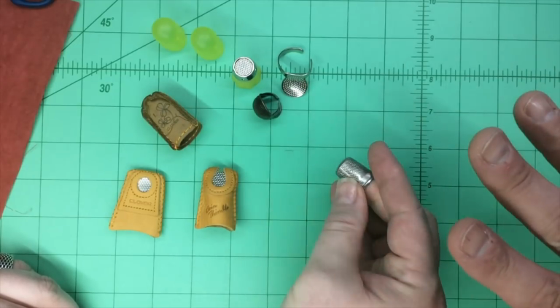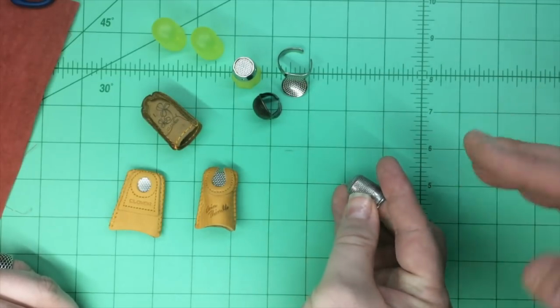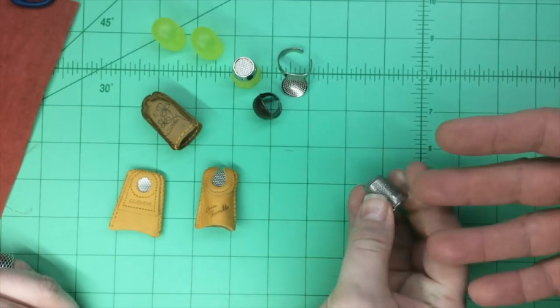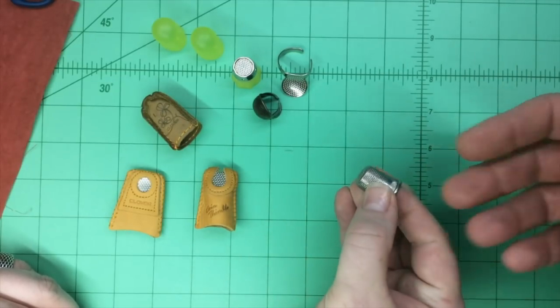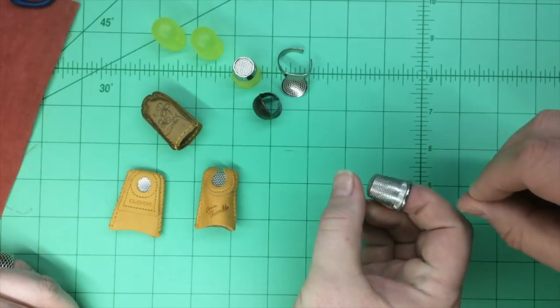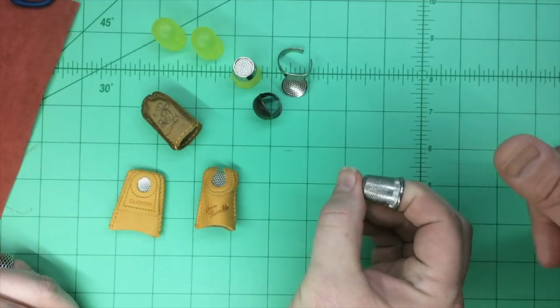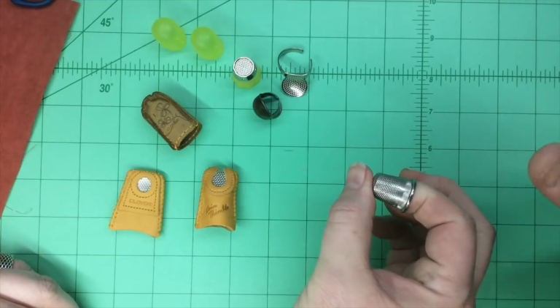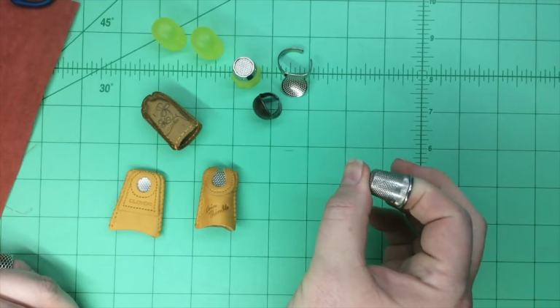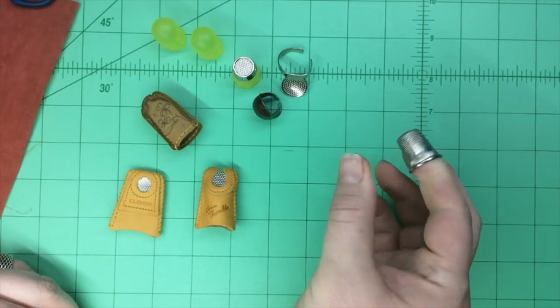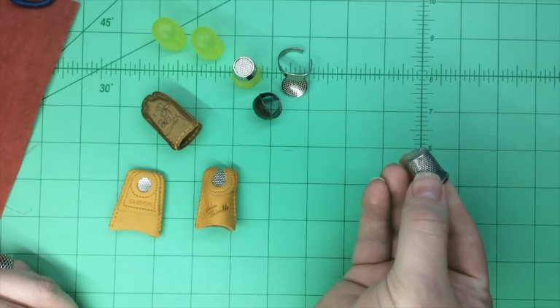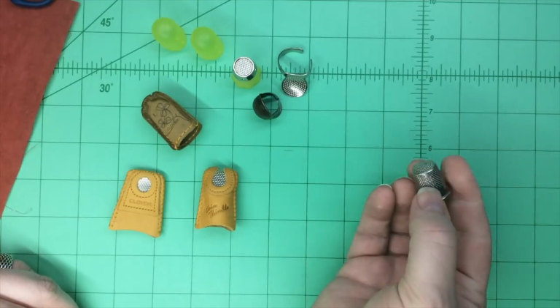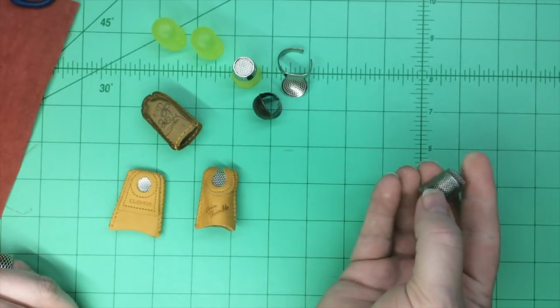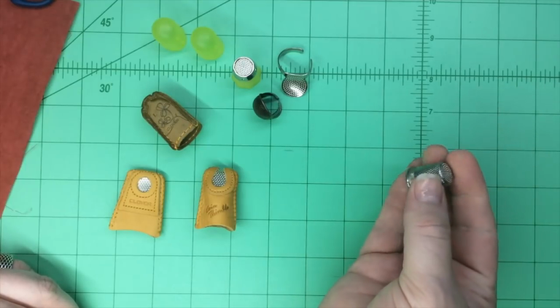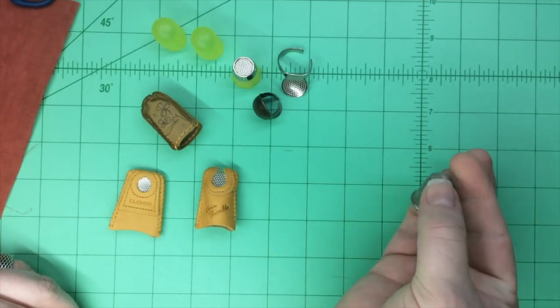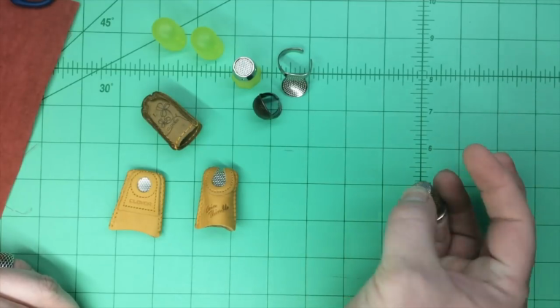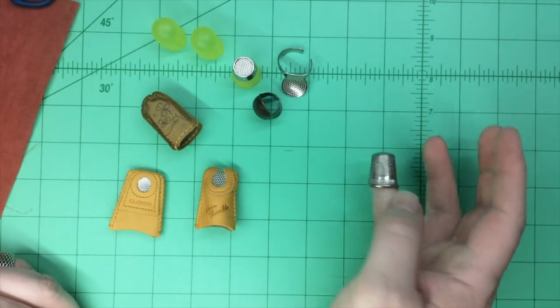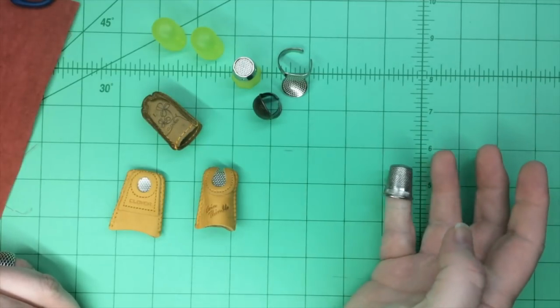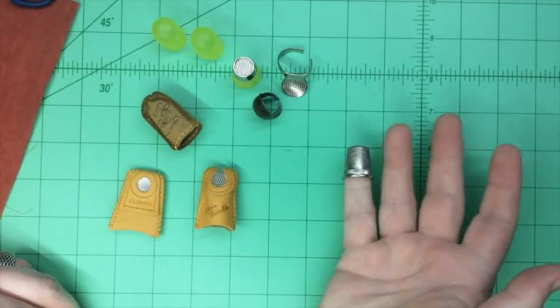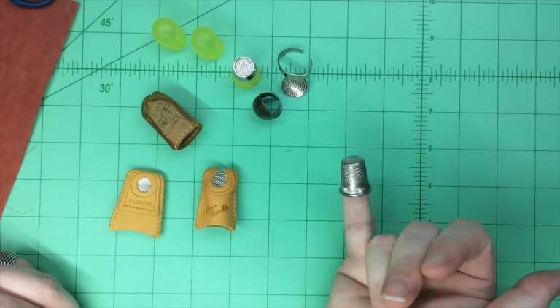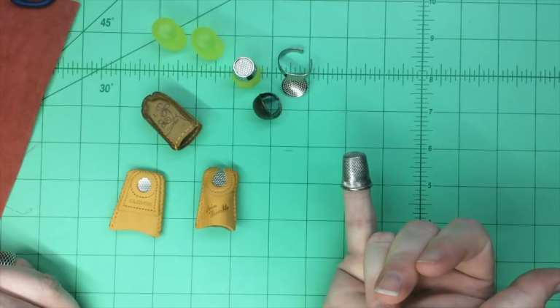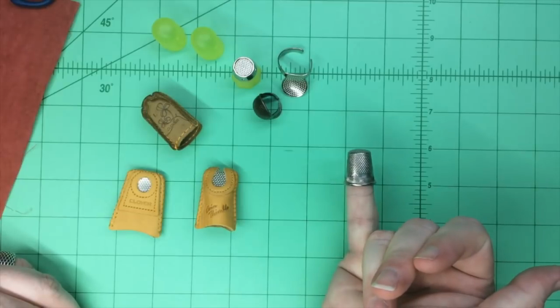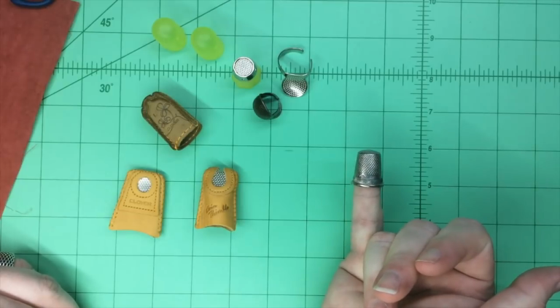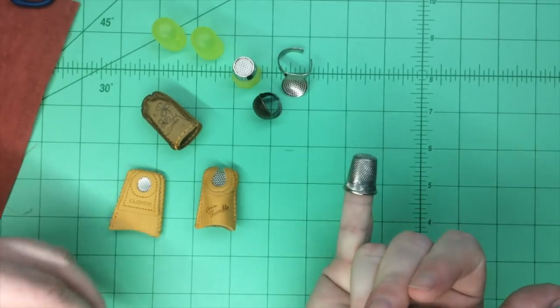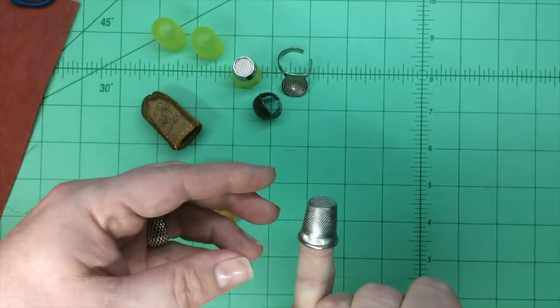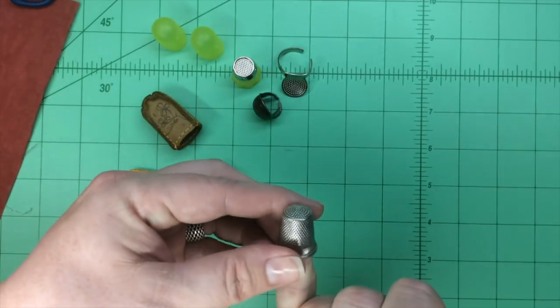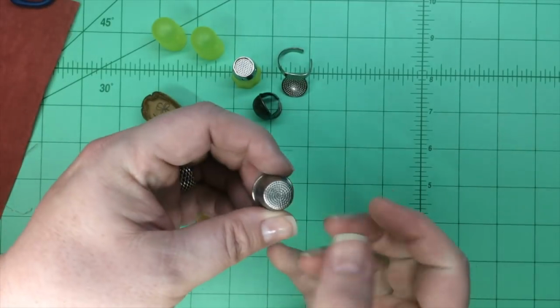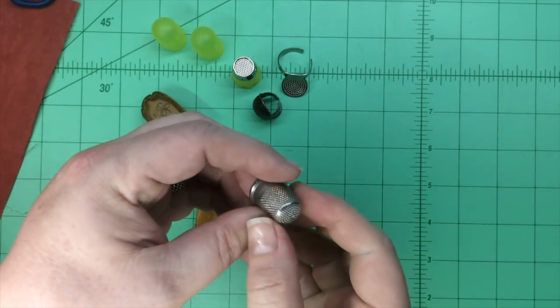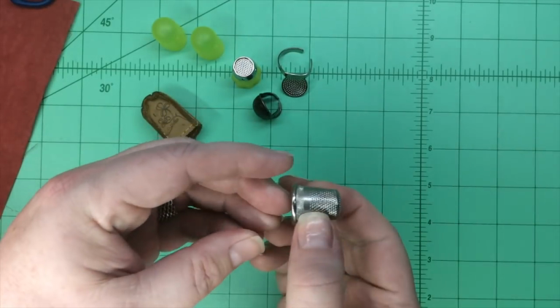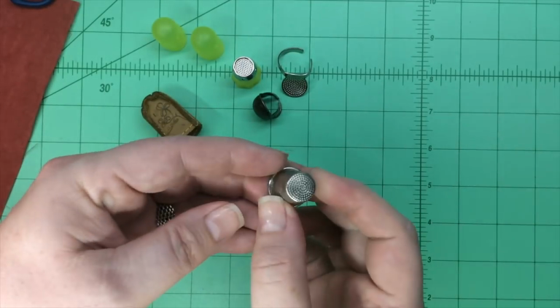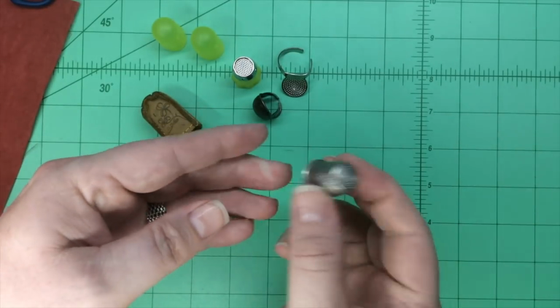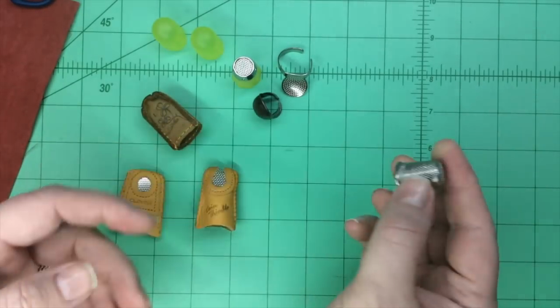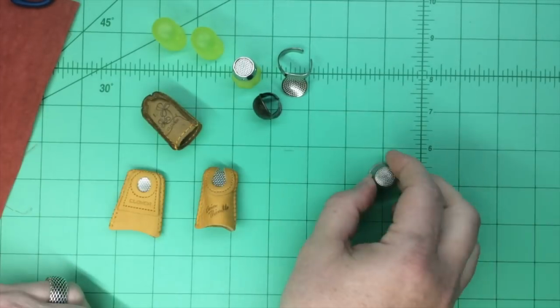We have big fingers, and it doesn't fit. It might fit — yeah, it still doesn't even fit there. The best place it fits is really my little finger, and I never push with that one. So these types of thimbles don't really work that well for us.